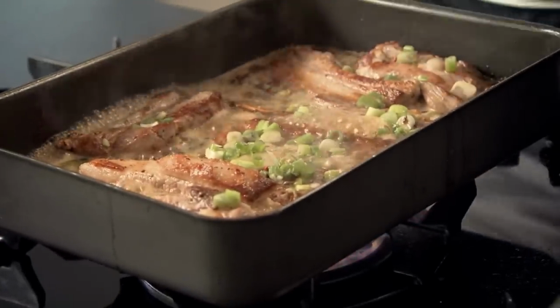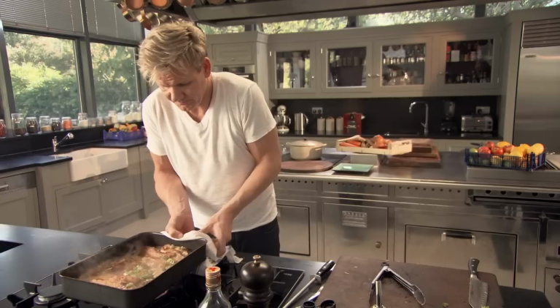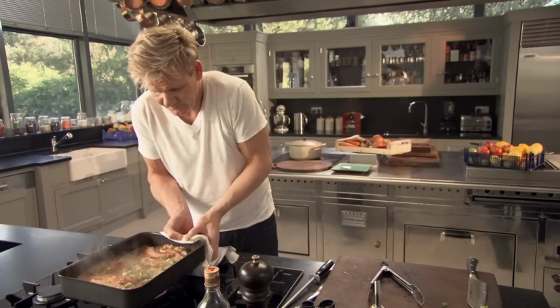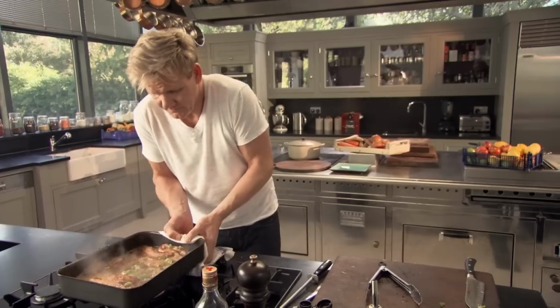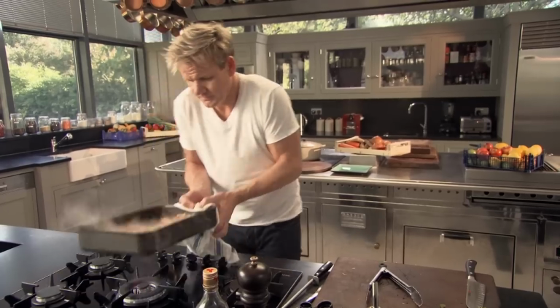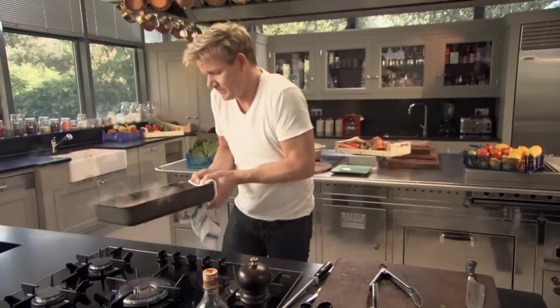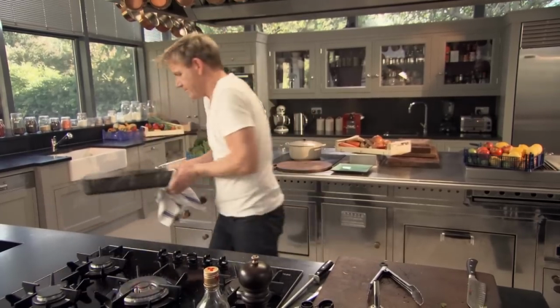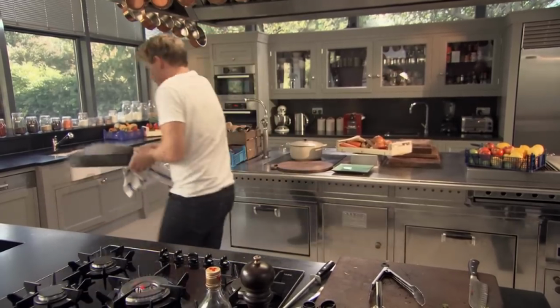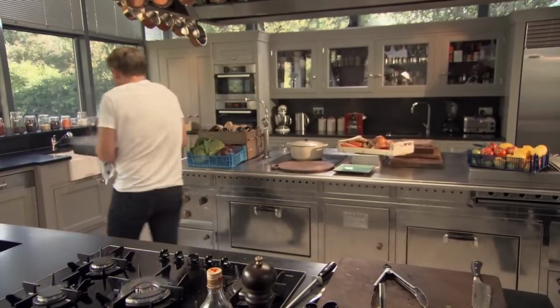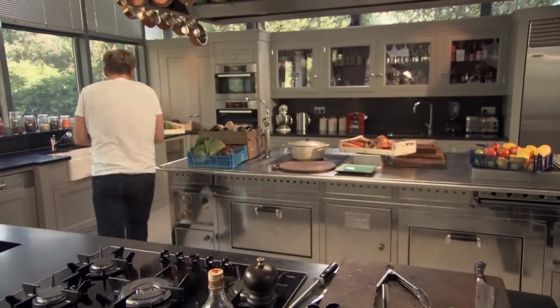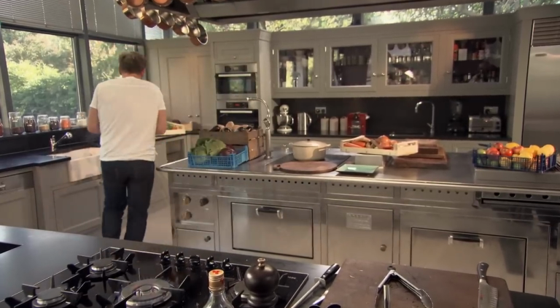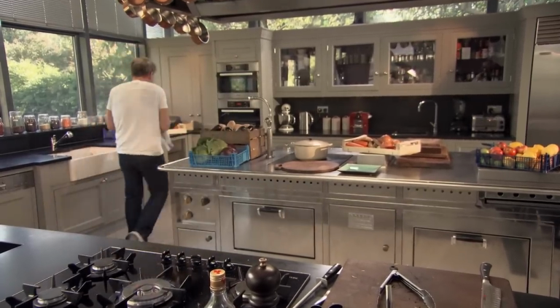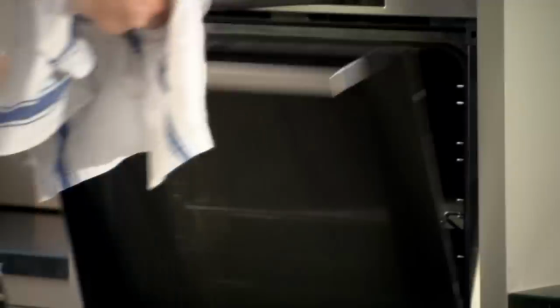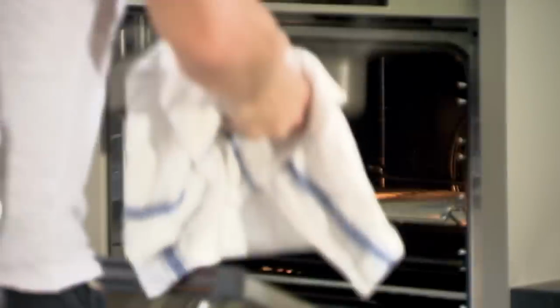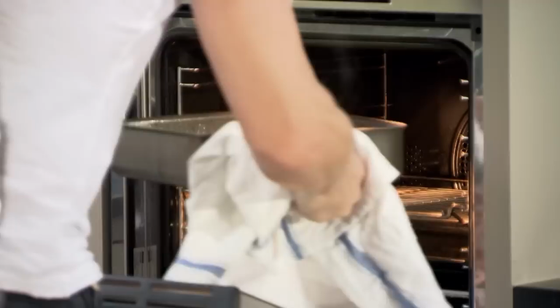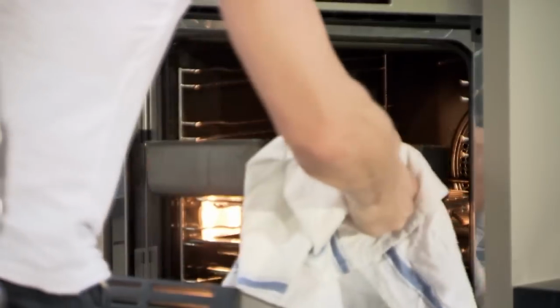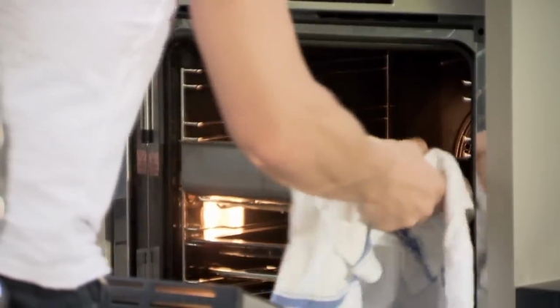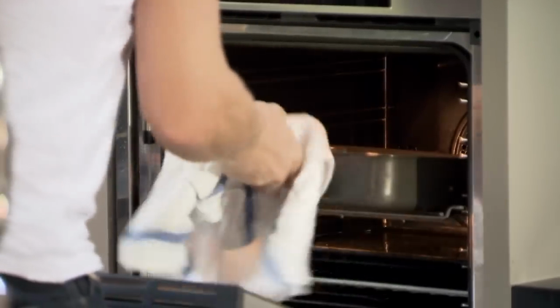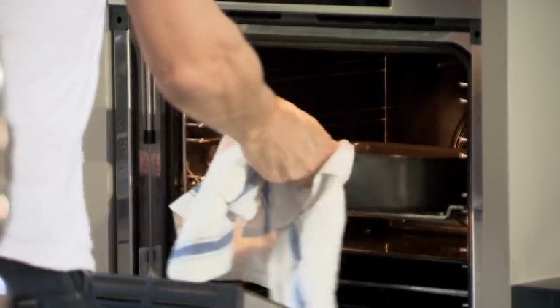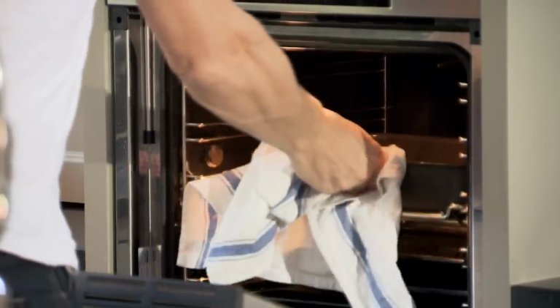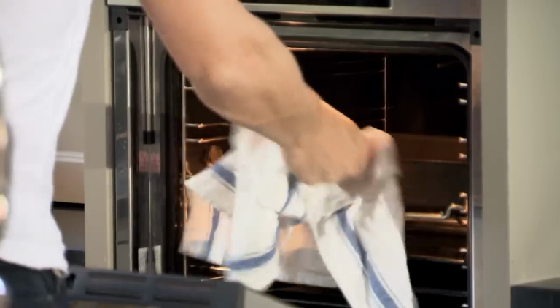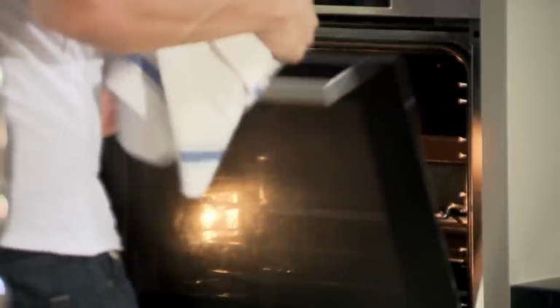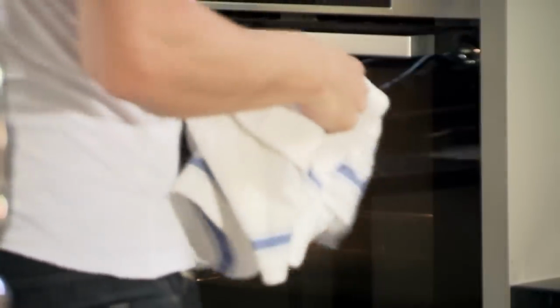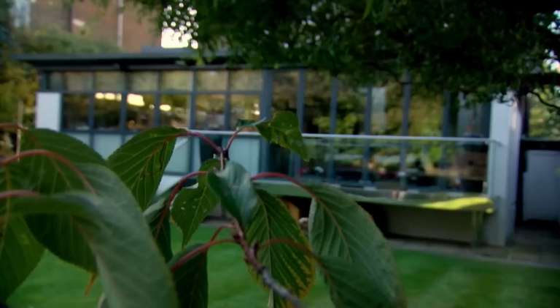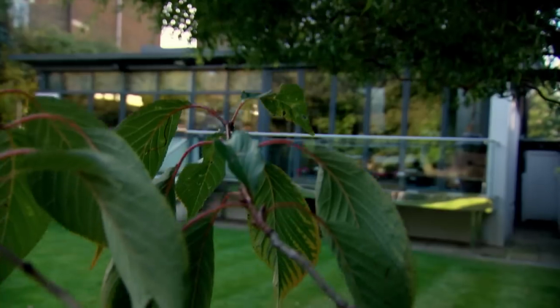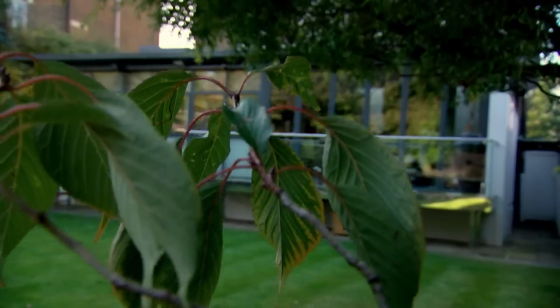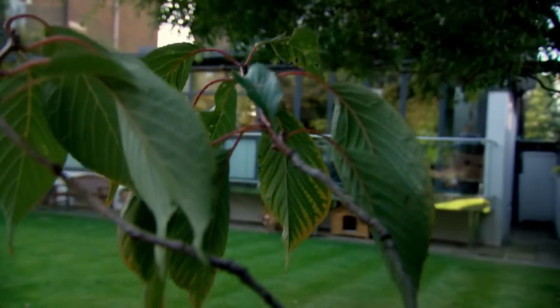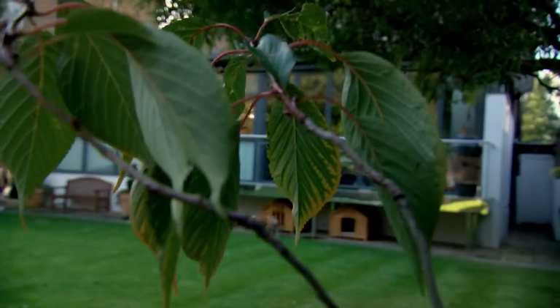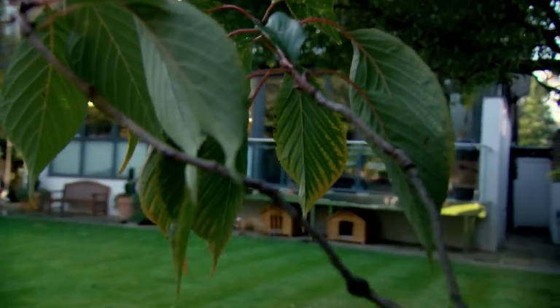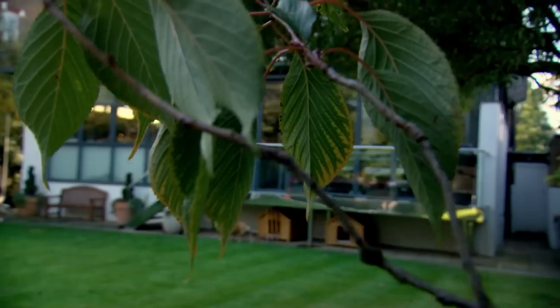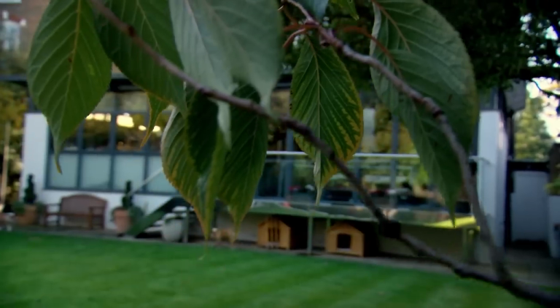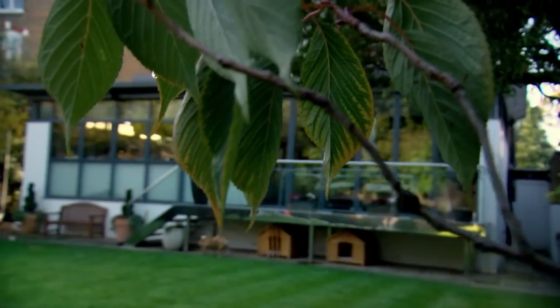Into the oven. Cook at 180 for 30 minutes, then turn the ribs over and cook for a further 30 minutes.